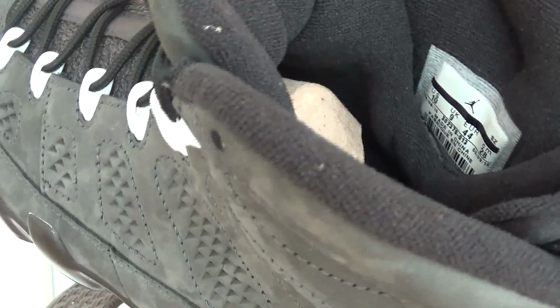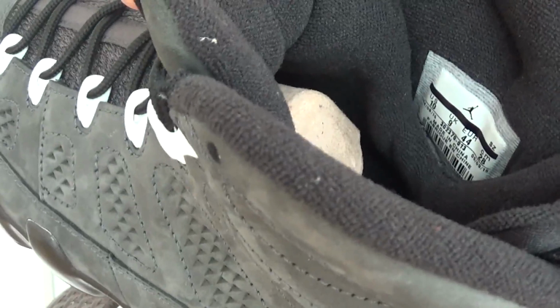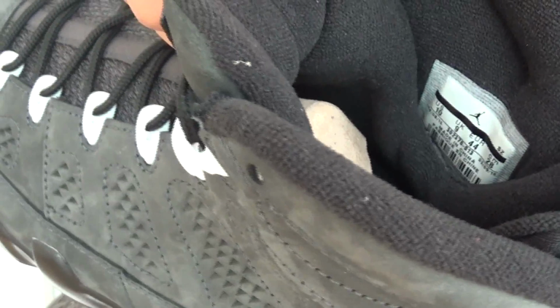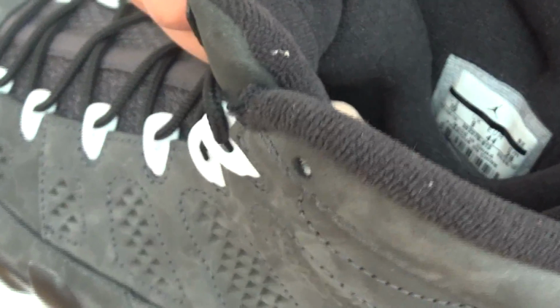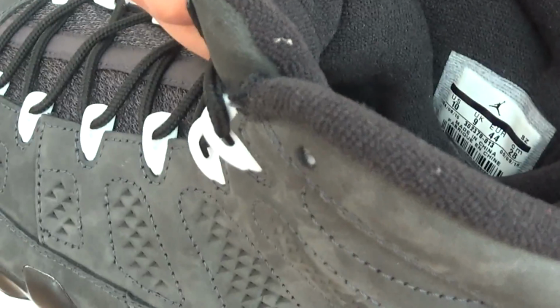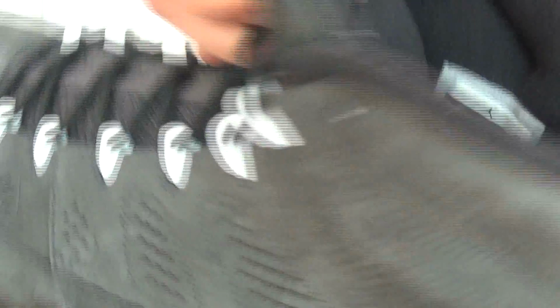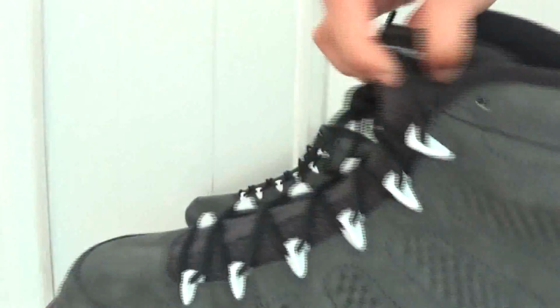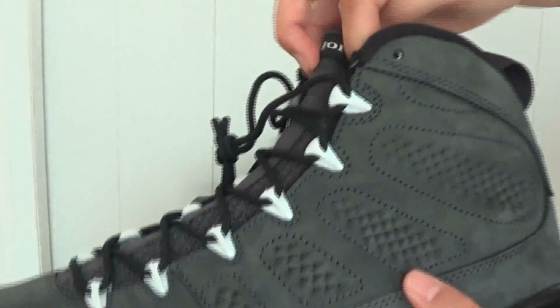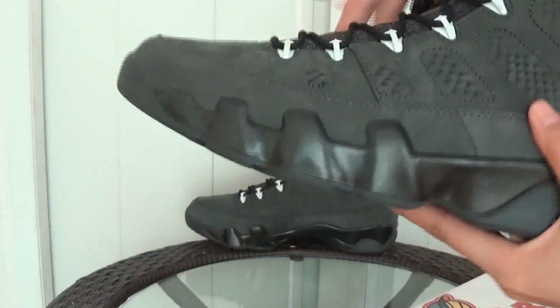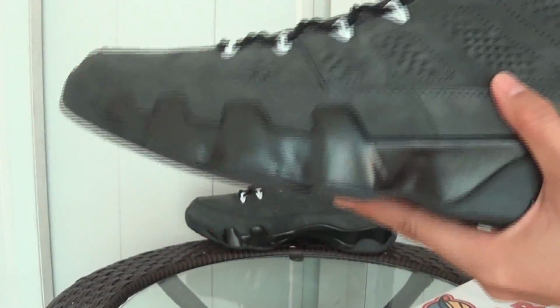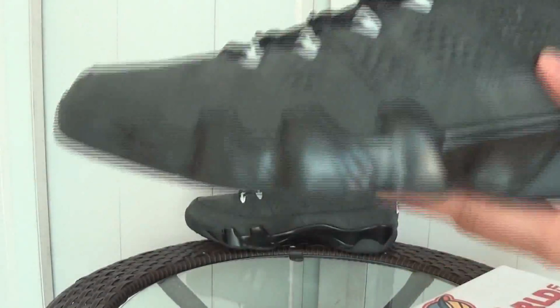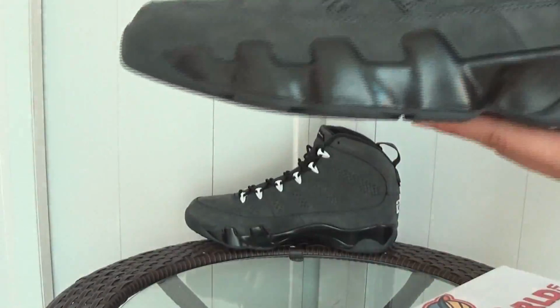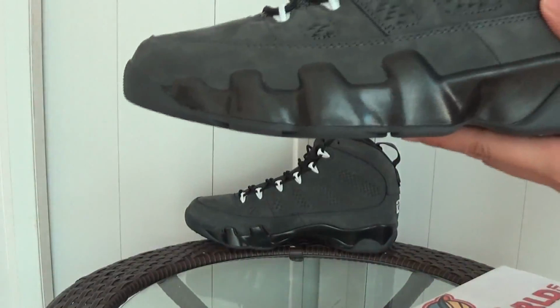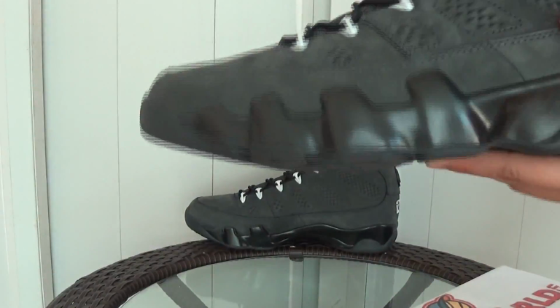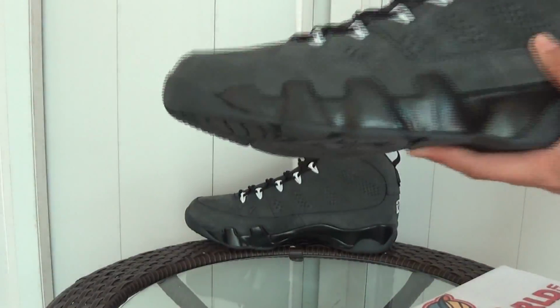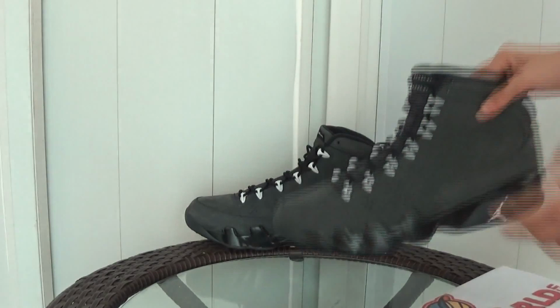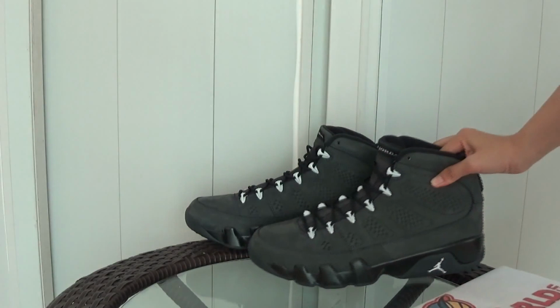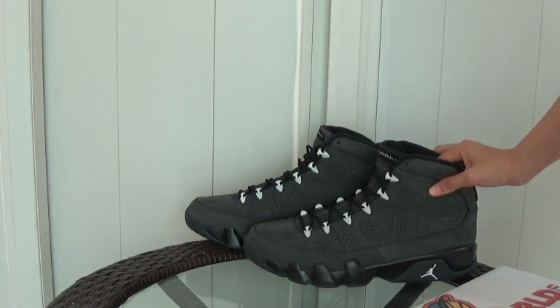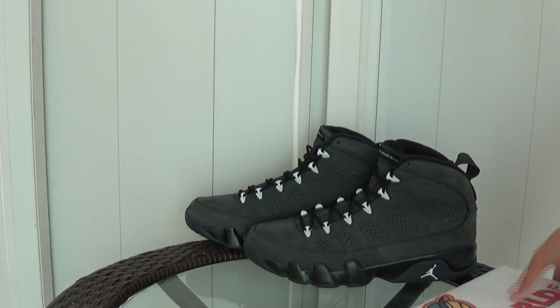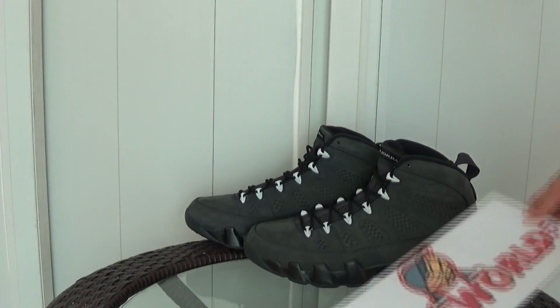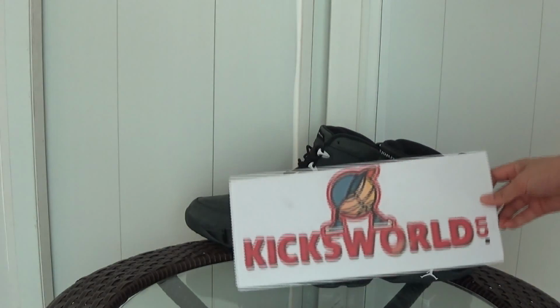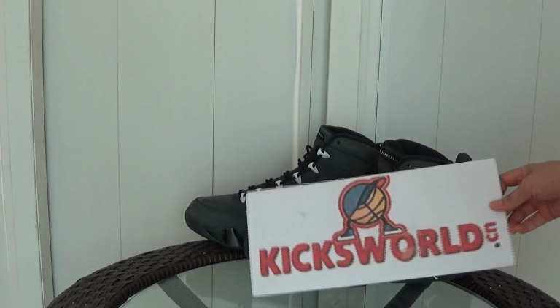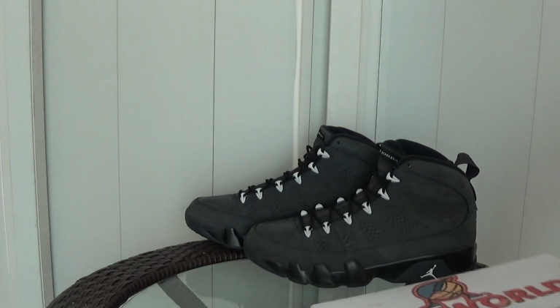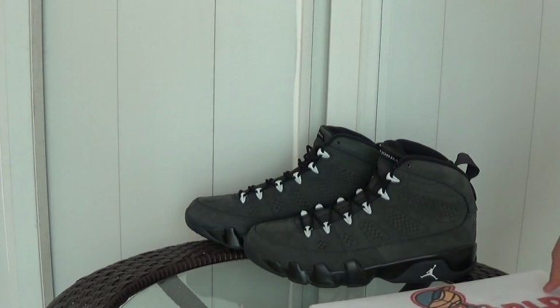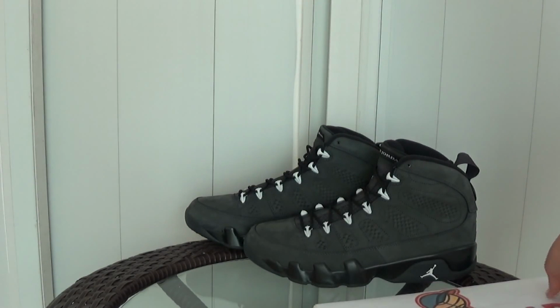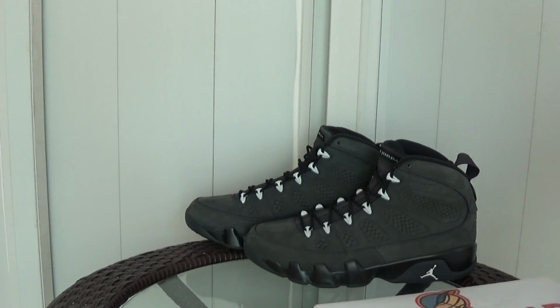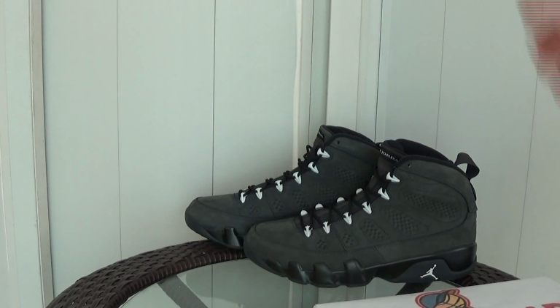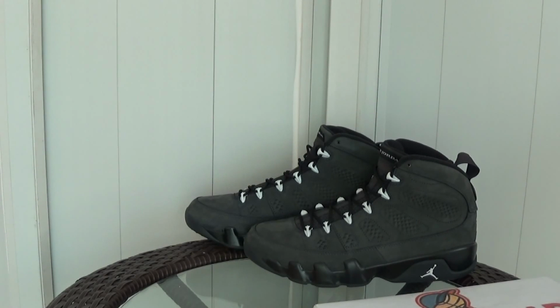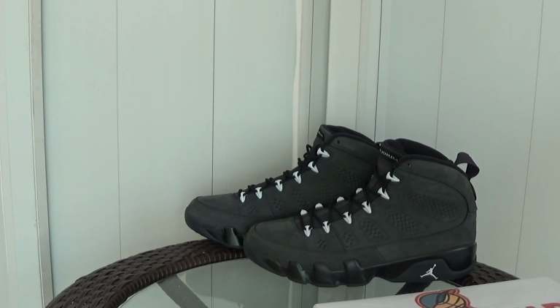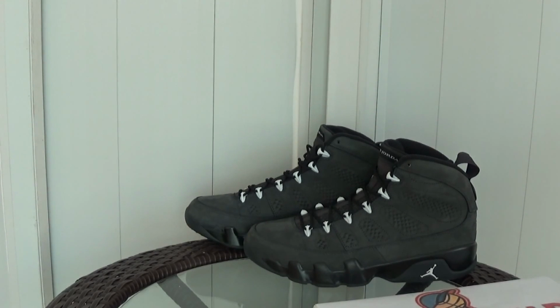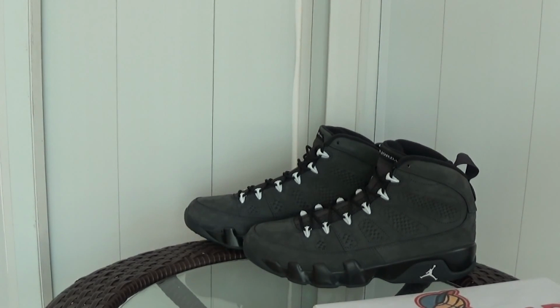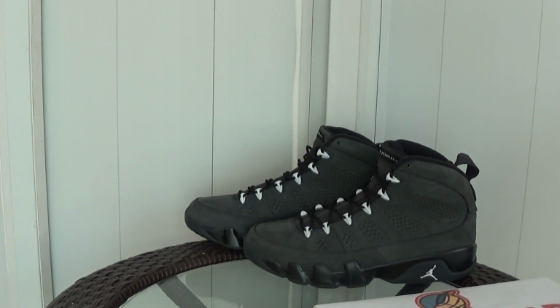On the side you can see the size tag. Guys, if you are interested in this shoe, check our site Kicksword.cn and order it — it's in stock now. Thank you.